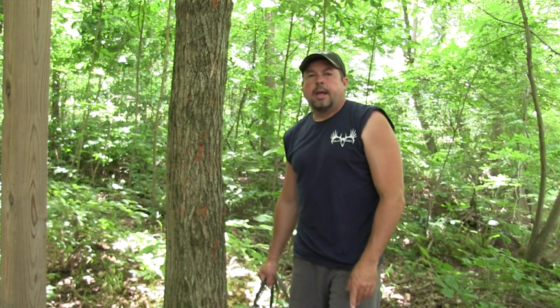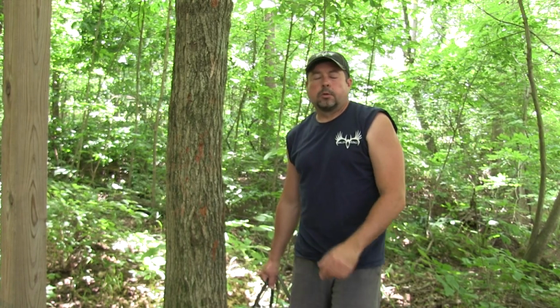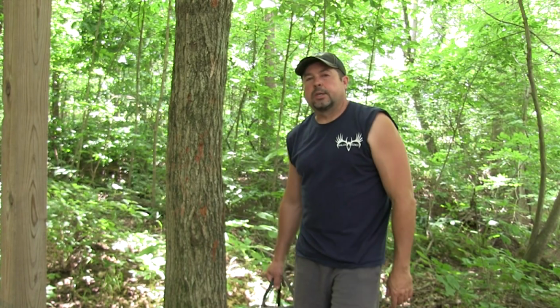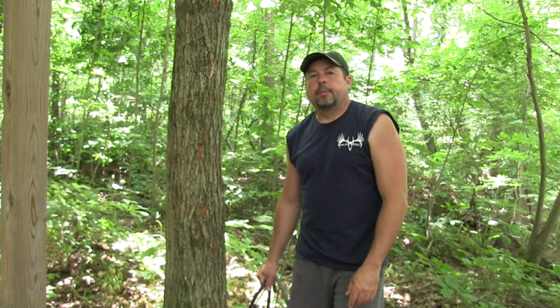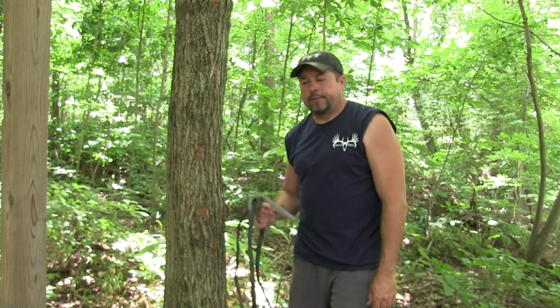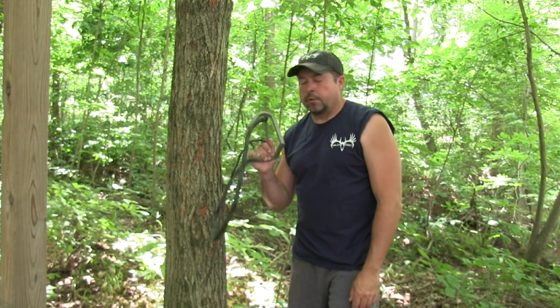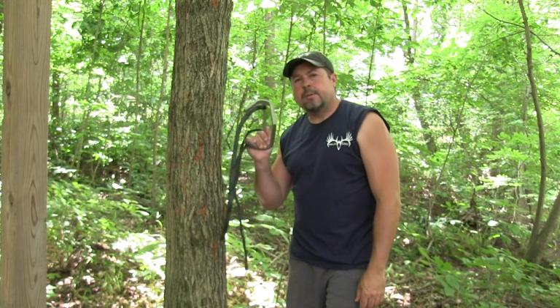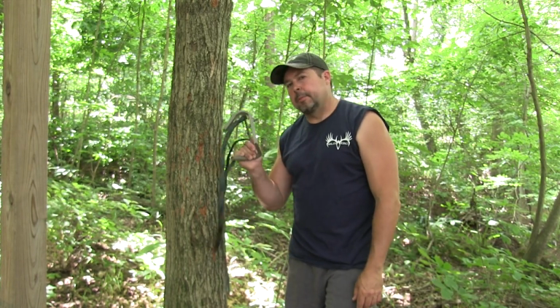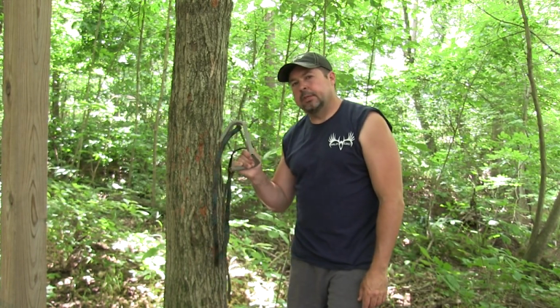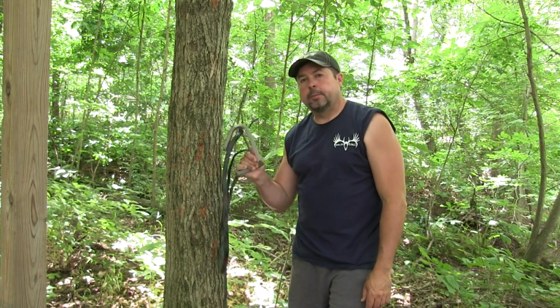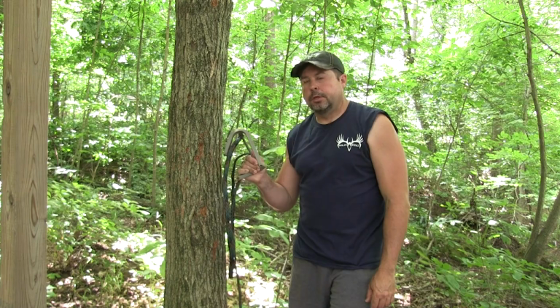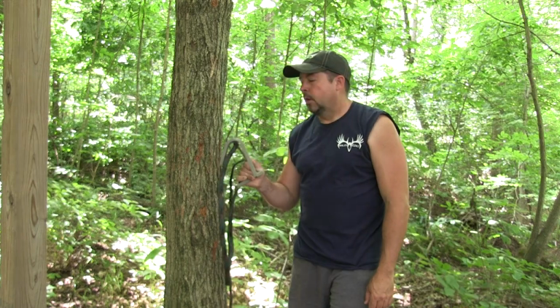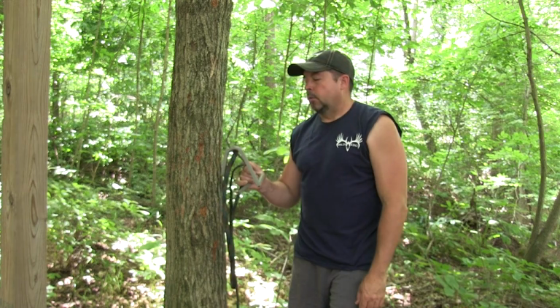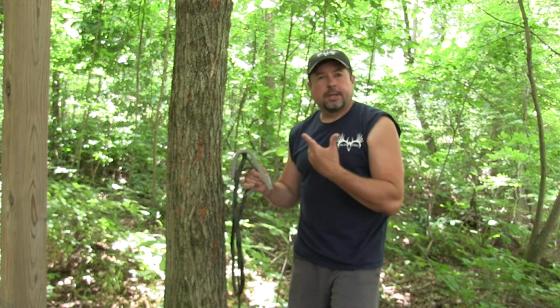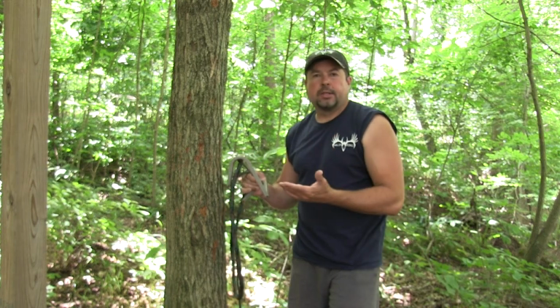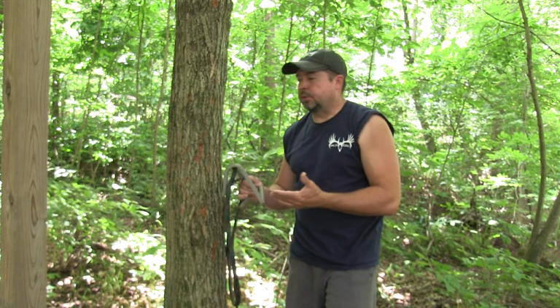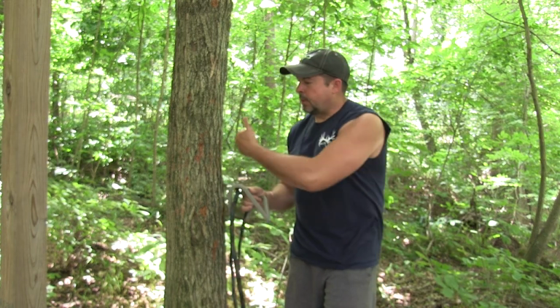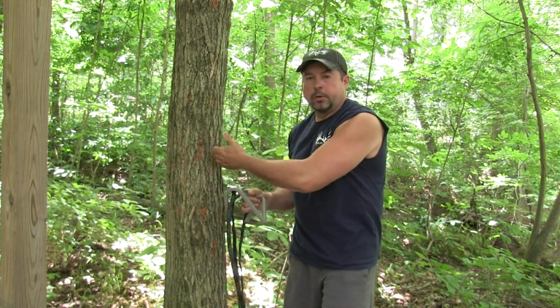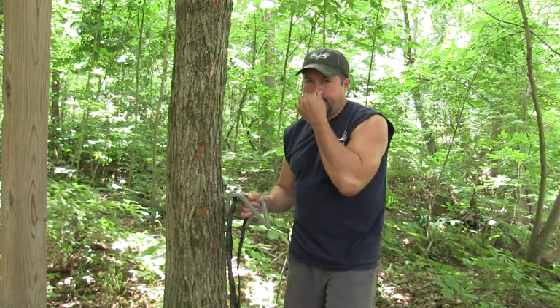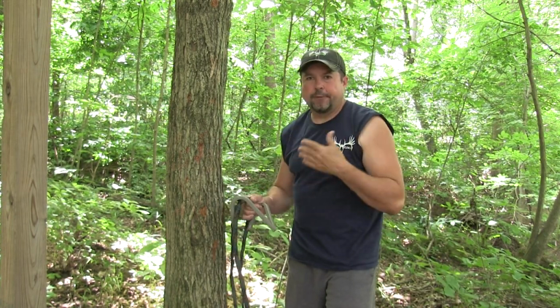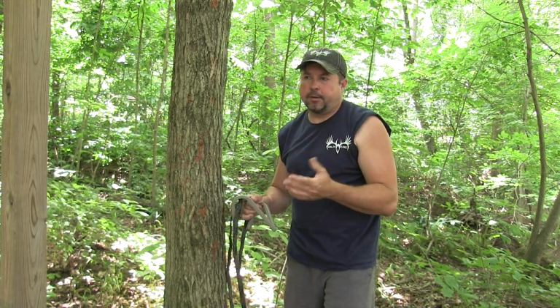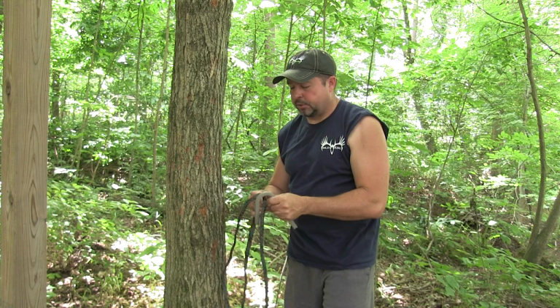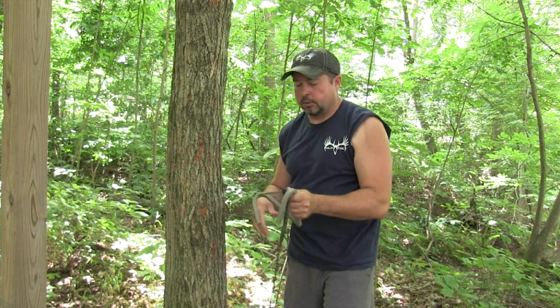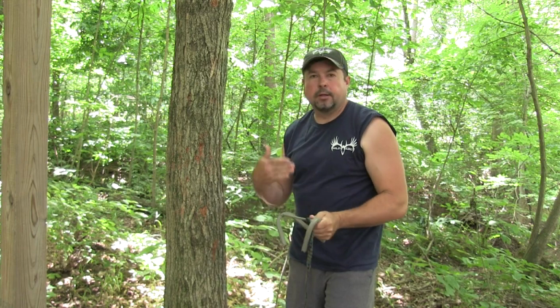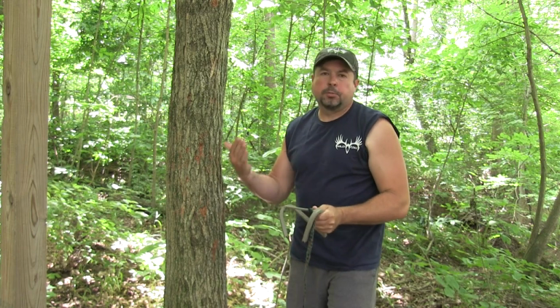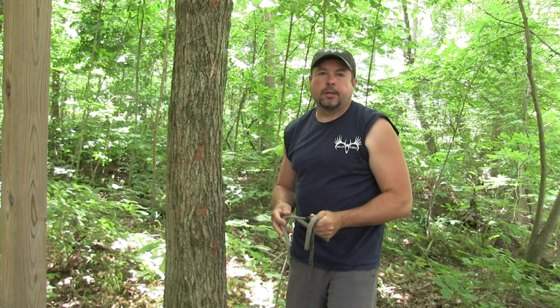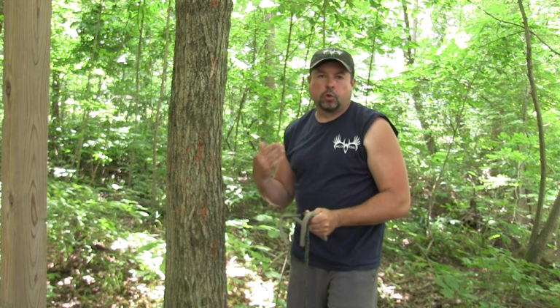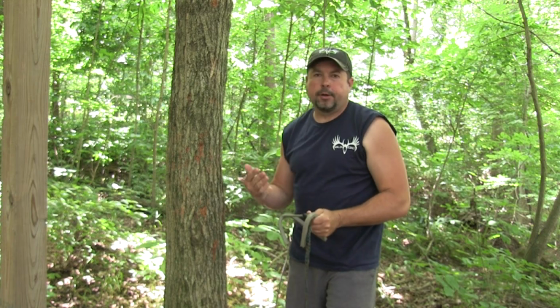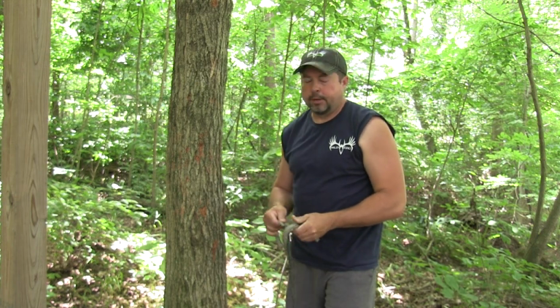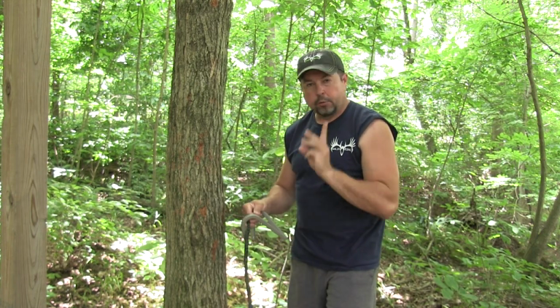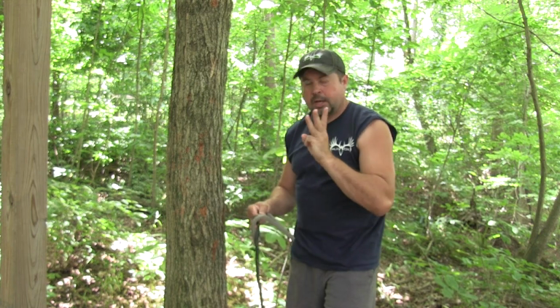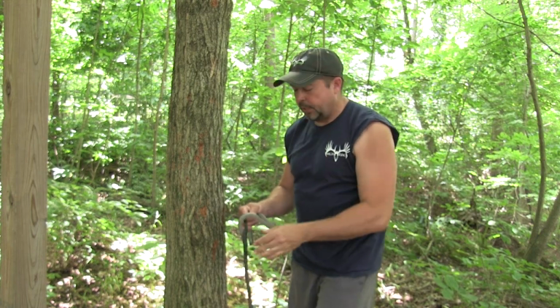Hey guys, we're going to take a quick second here and make a short video on the three most common mistakes that most people make when they first get their wild edge steps and they're trying to put them on a tree and figure it out by themselves. Let's try to help circumvent and shorten the learning curve for you a little bit. Three most common mistakes.